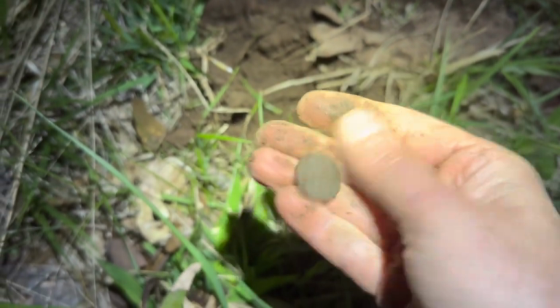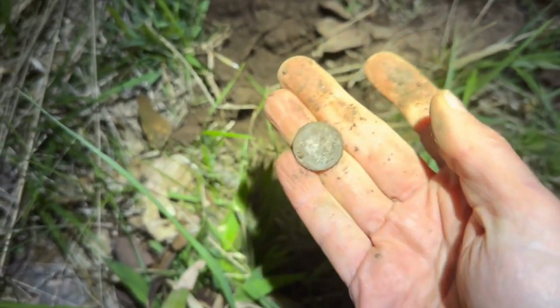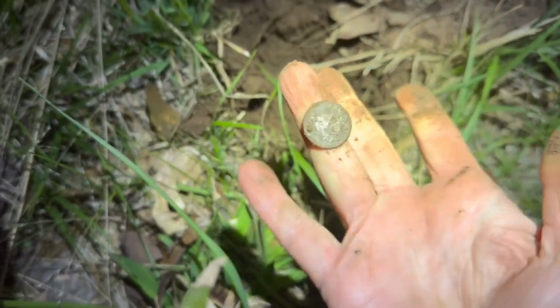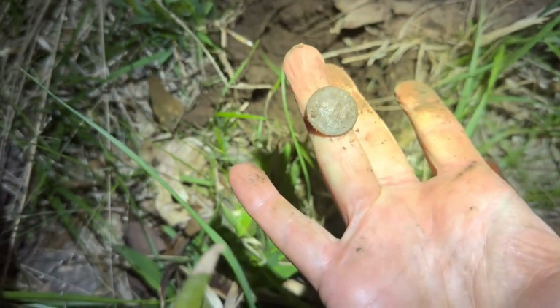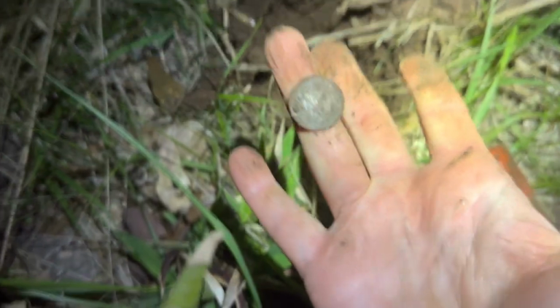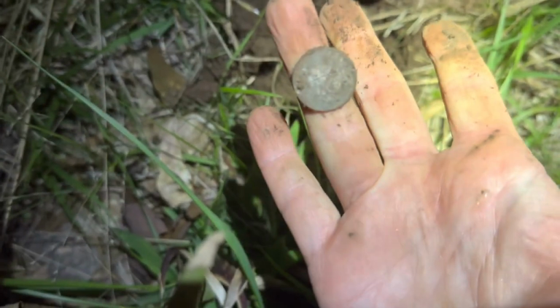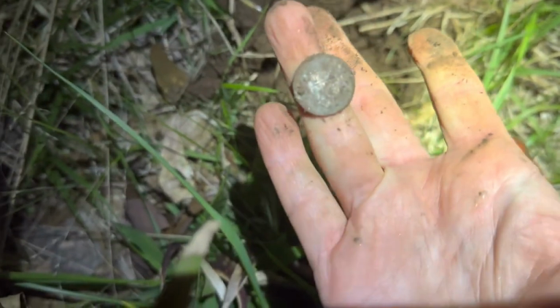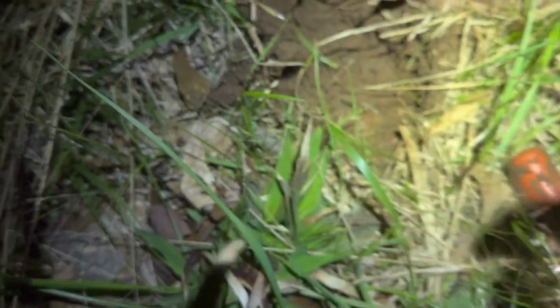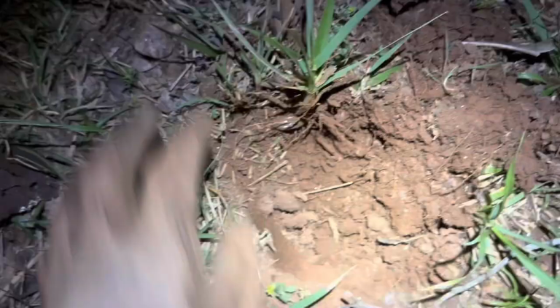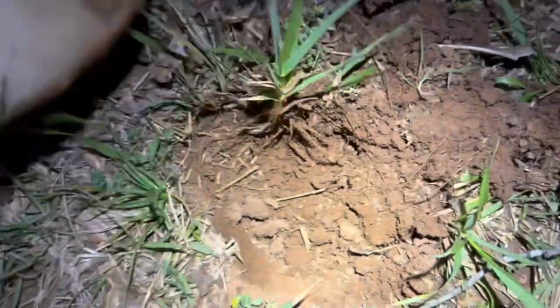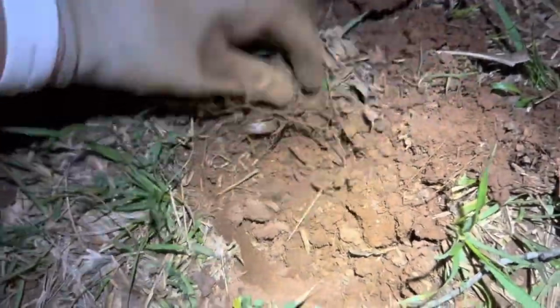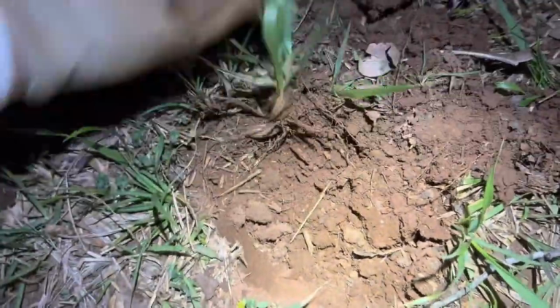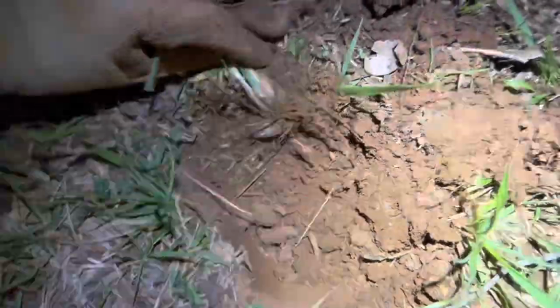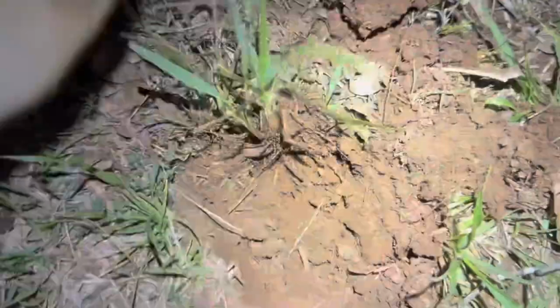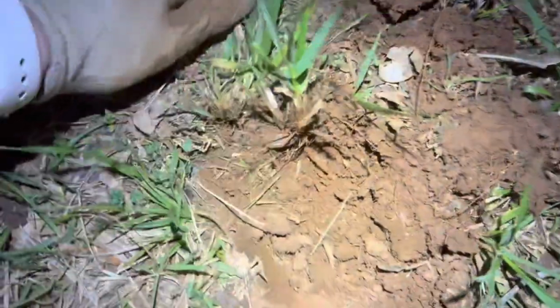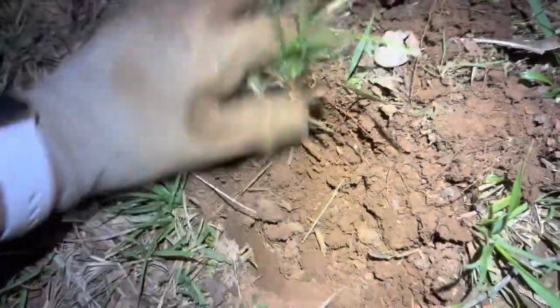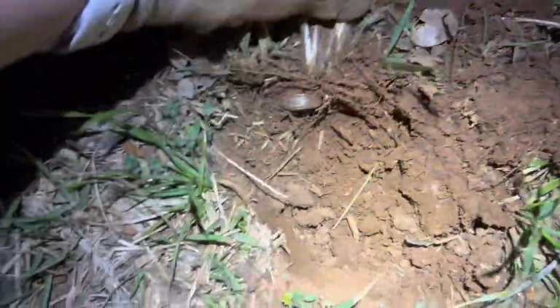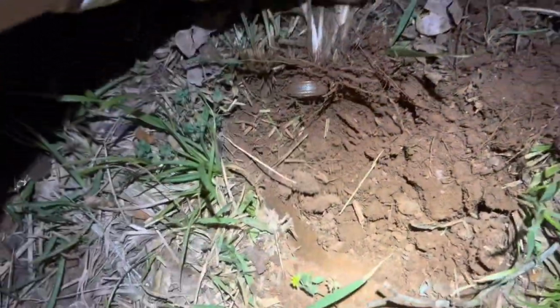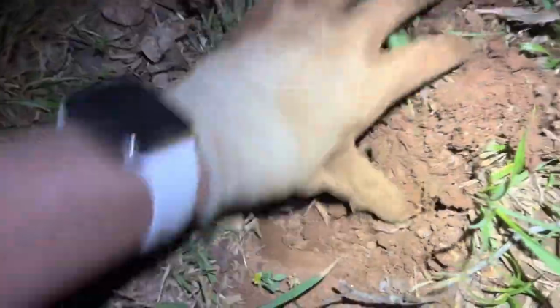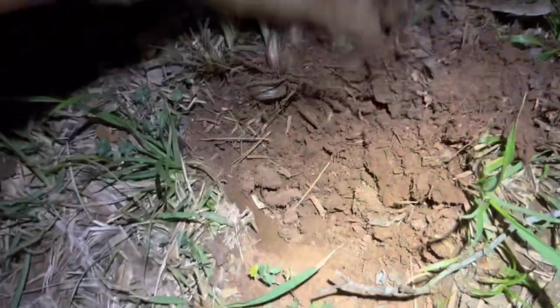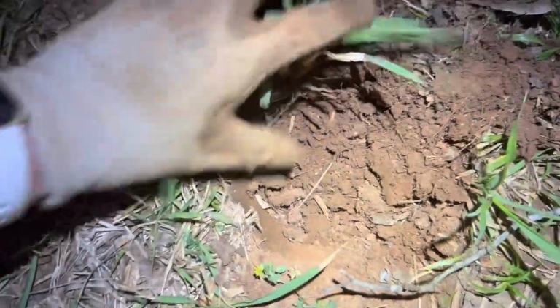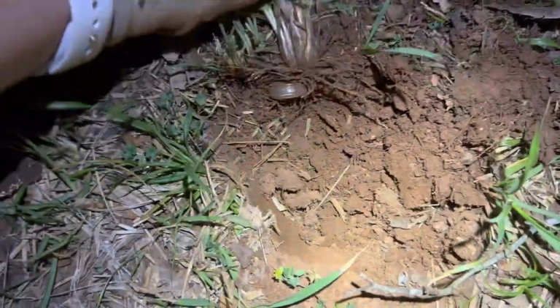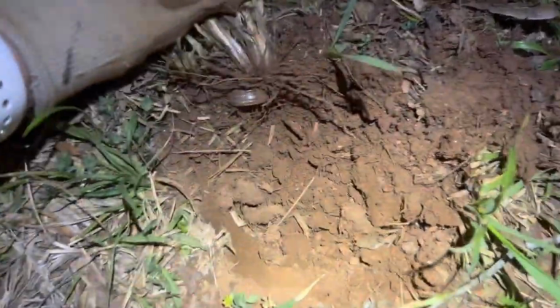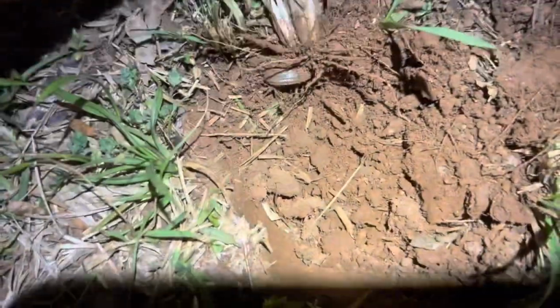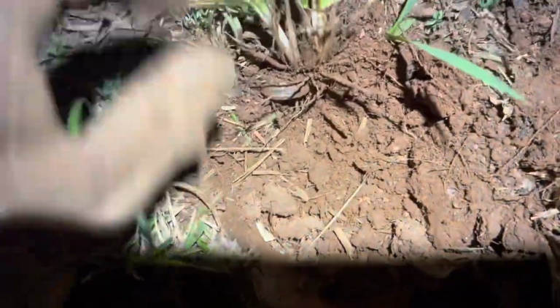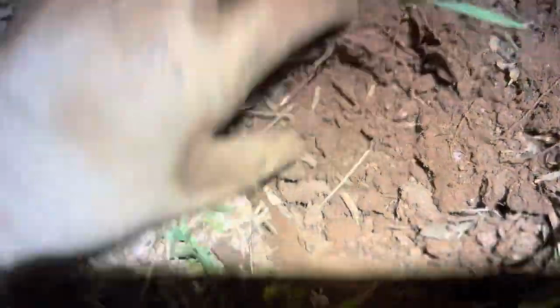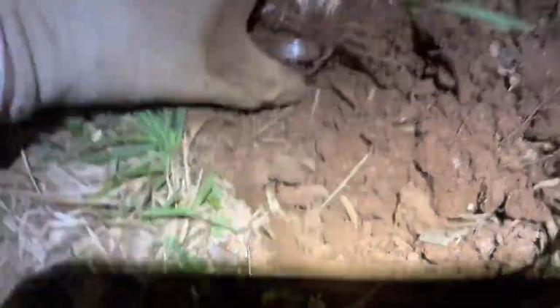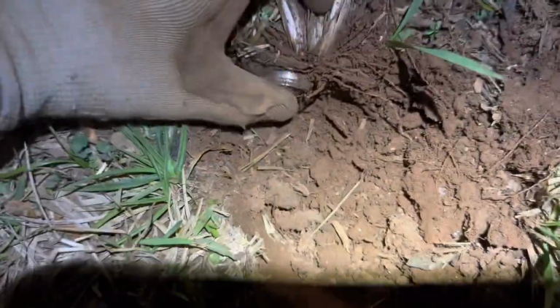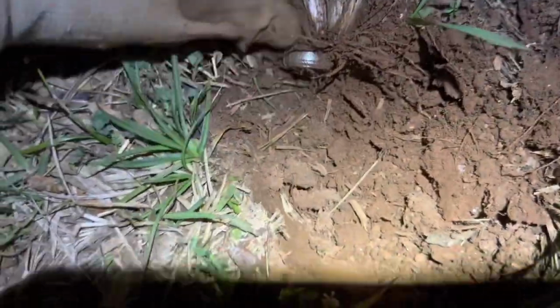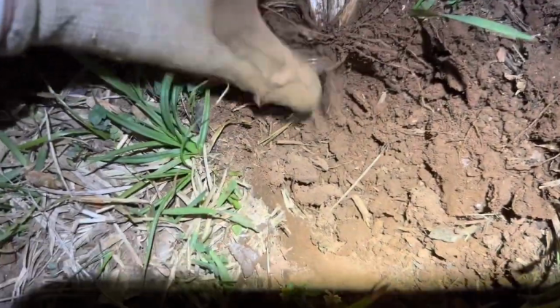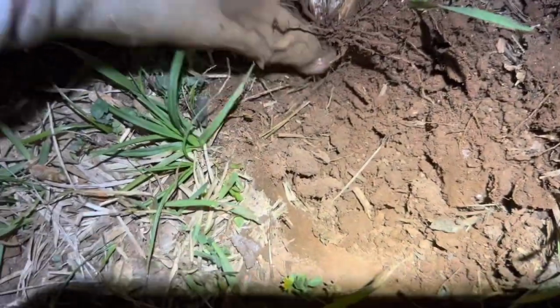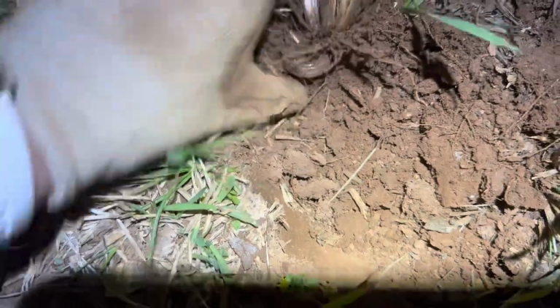Looks like a shield penny. I just got a signal that was in the 40s — I thought it was going to be foil, but that does not look like foil to me.